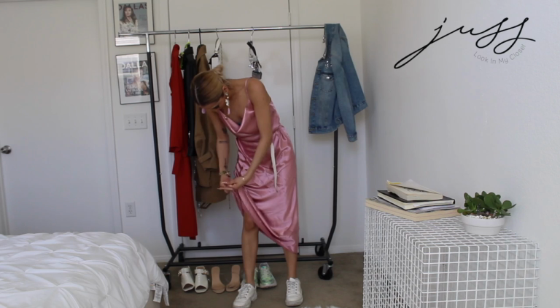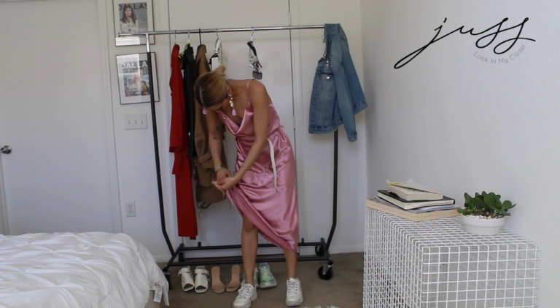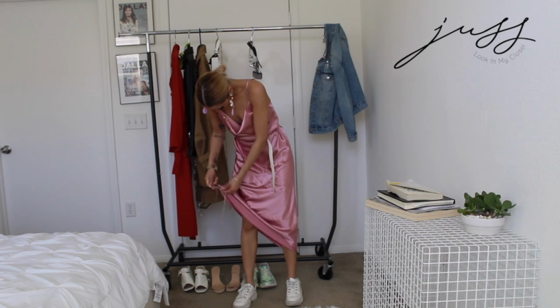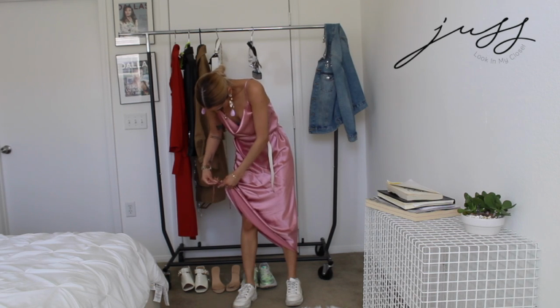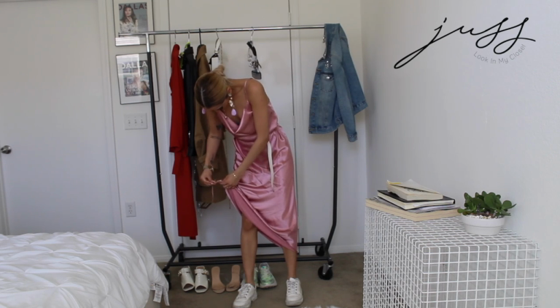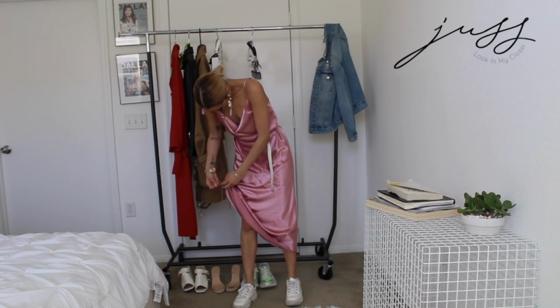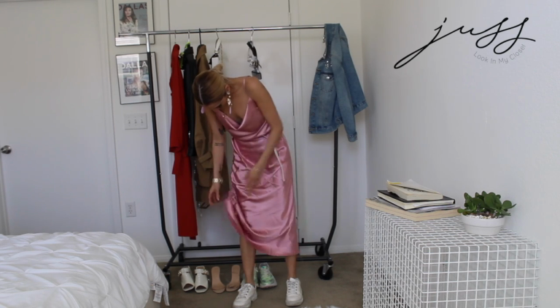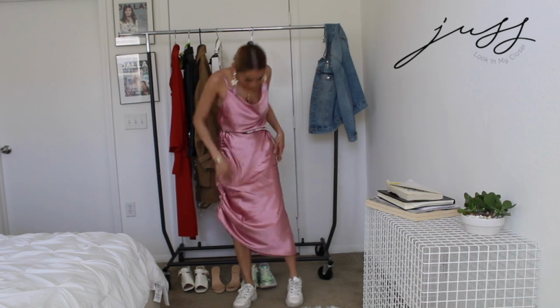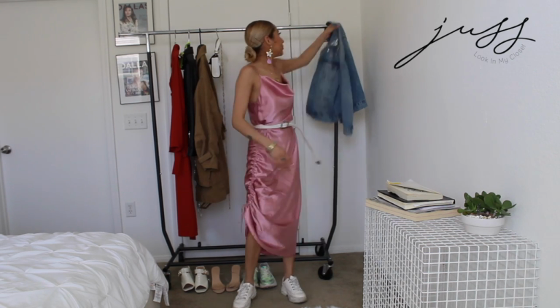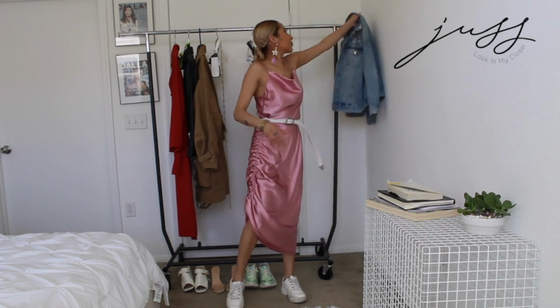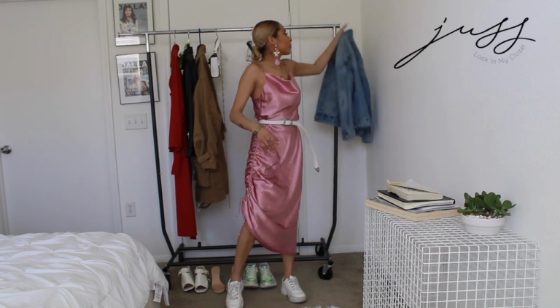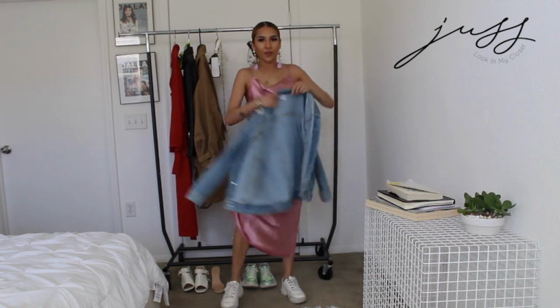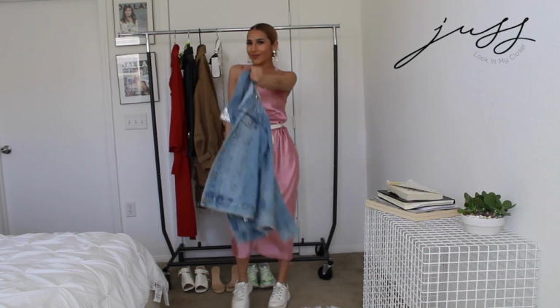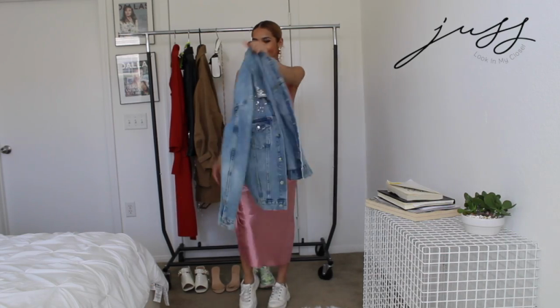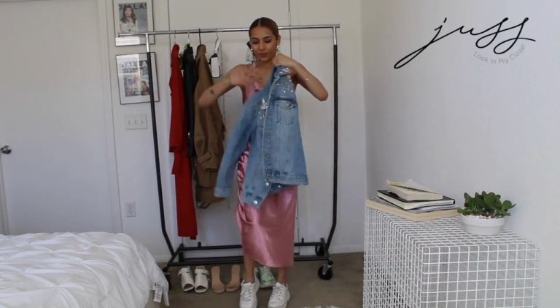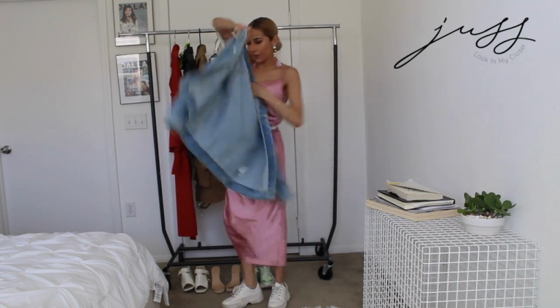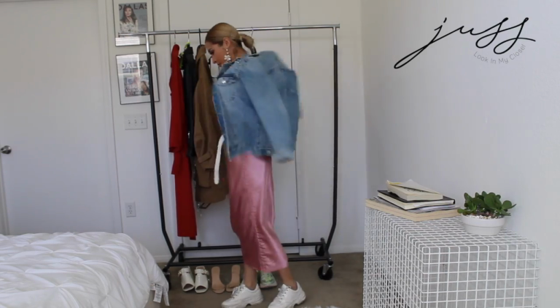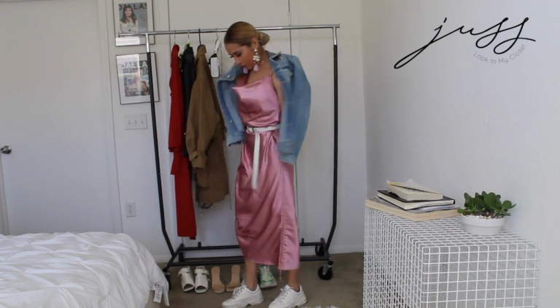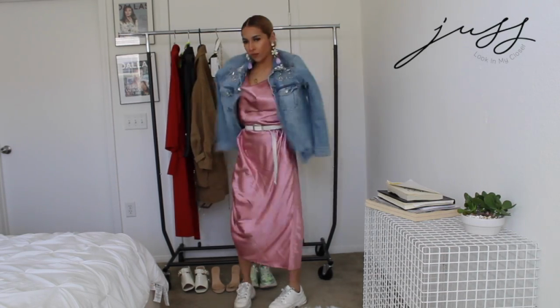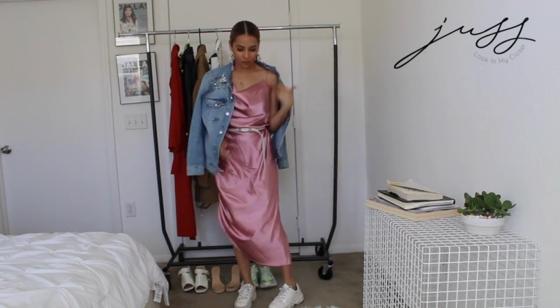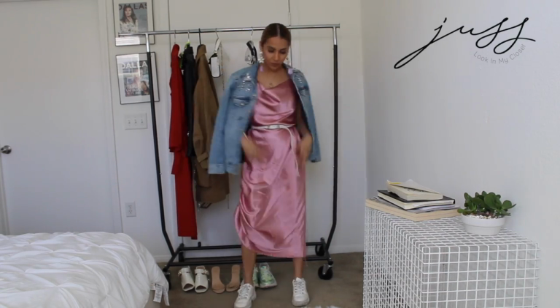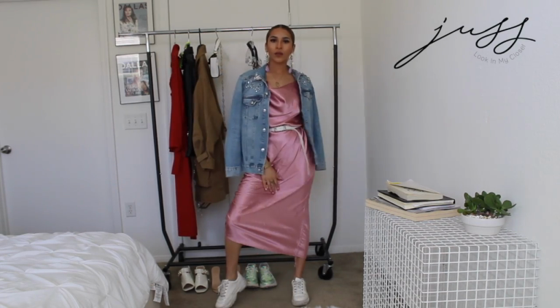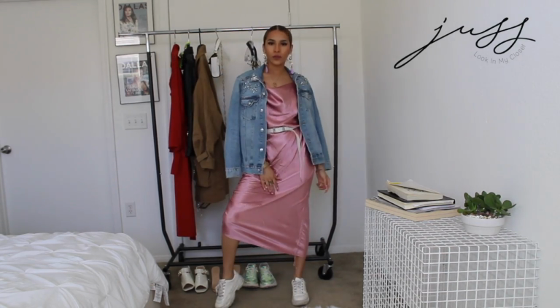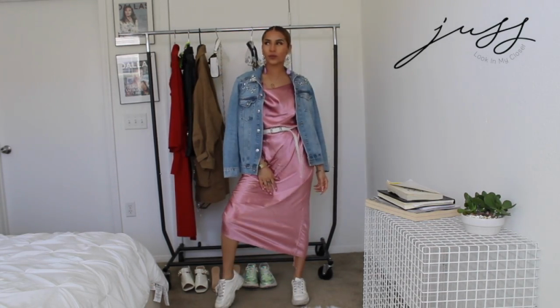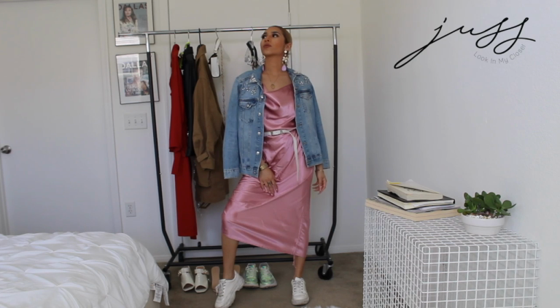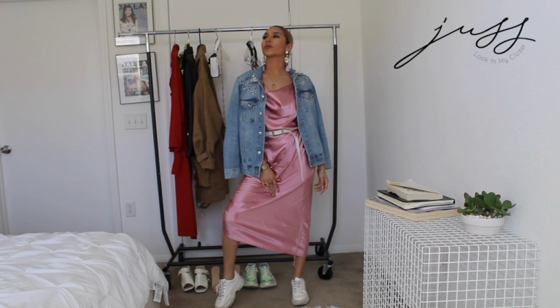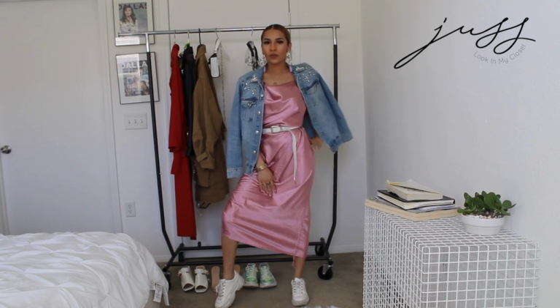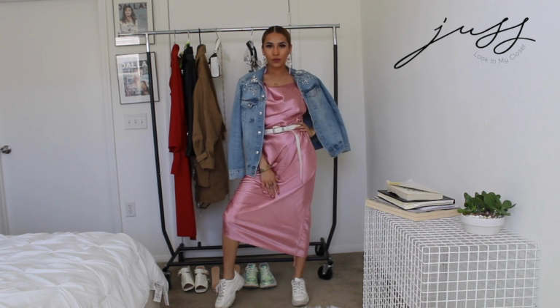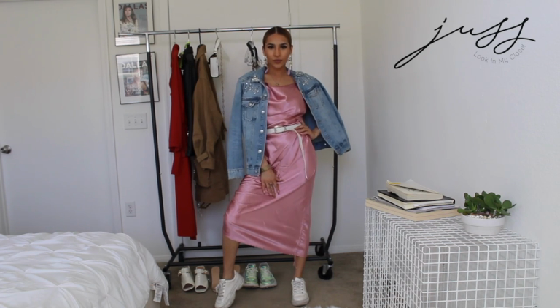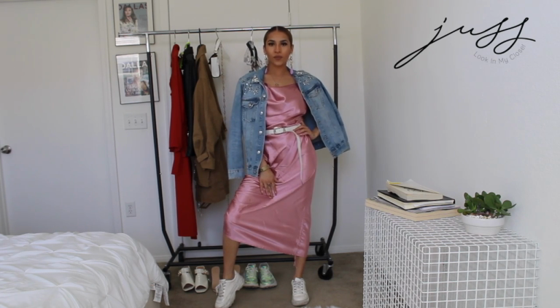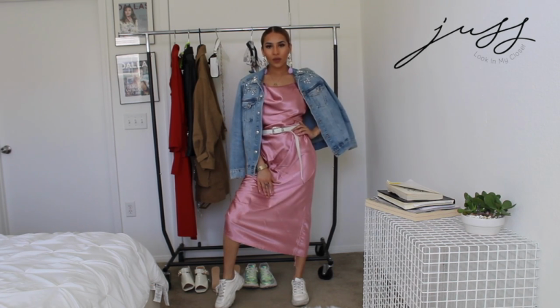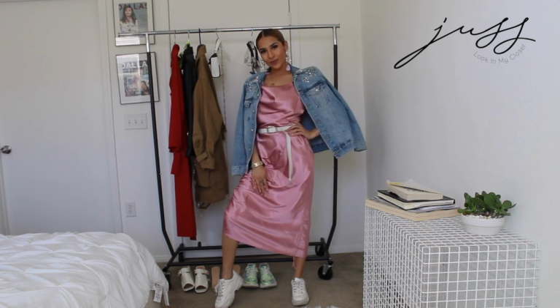Last and final way to style this dress — I went ahead and kept it really casual, keeping the belt on, keeping my white sneakers, and just throwing on a denim jacket to keep it very casual, very simple, but yet very chic.